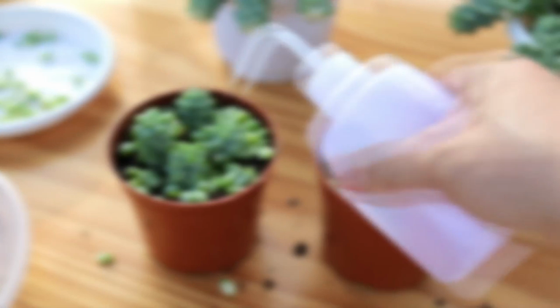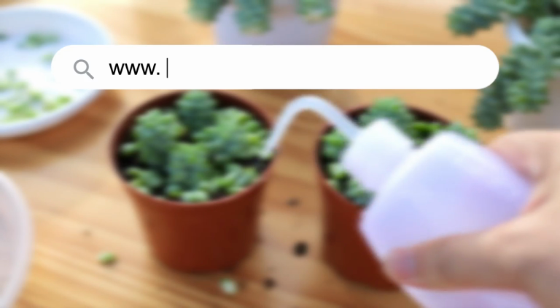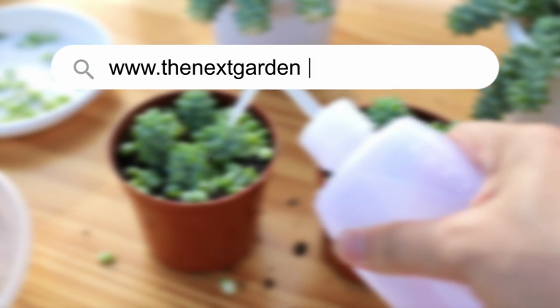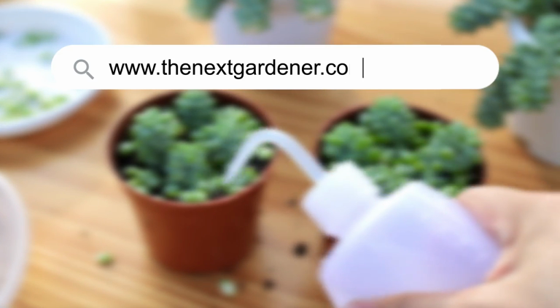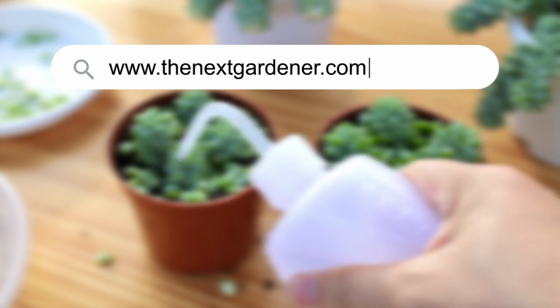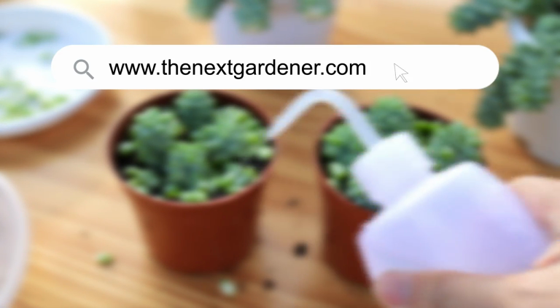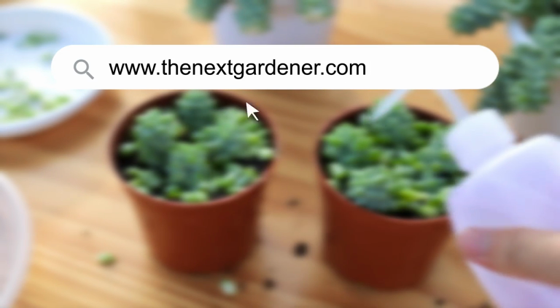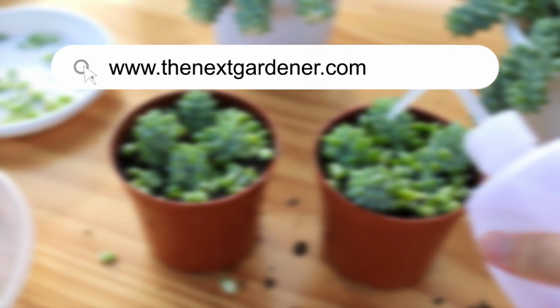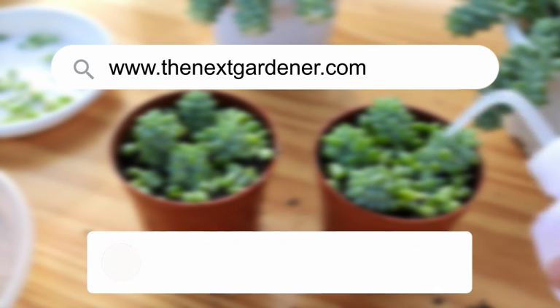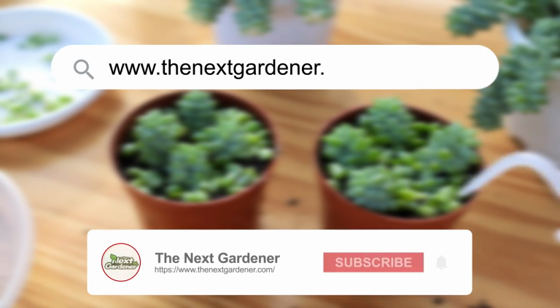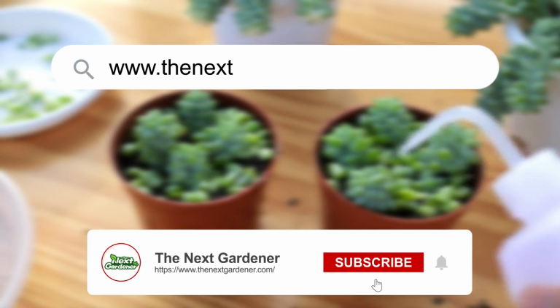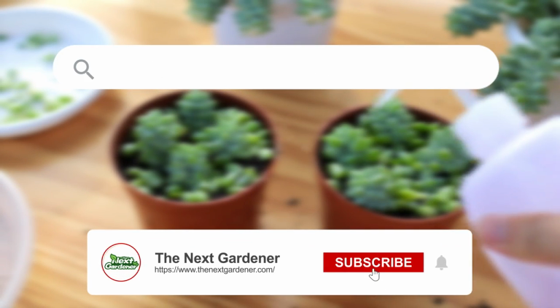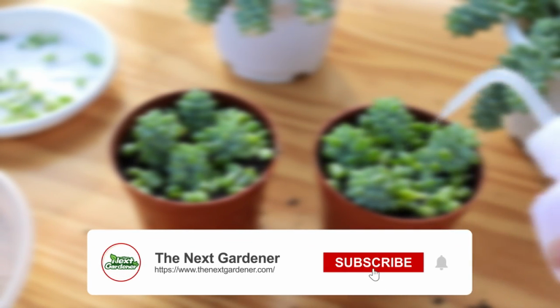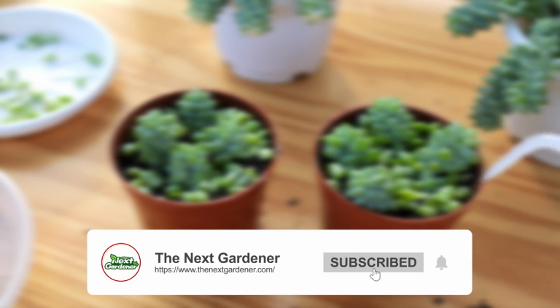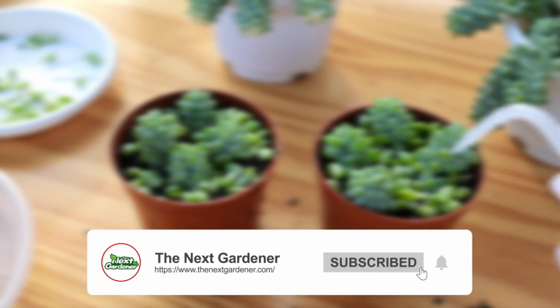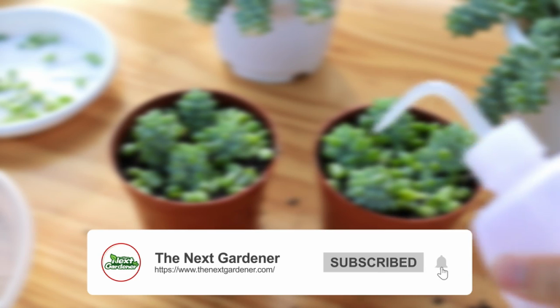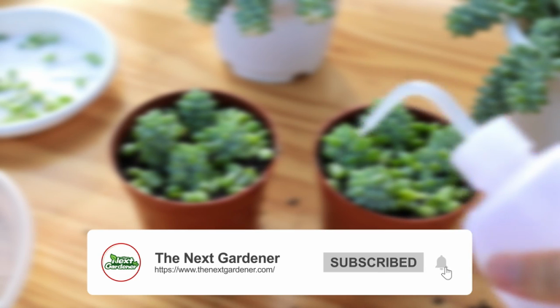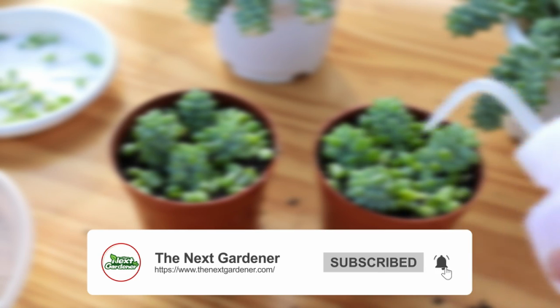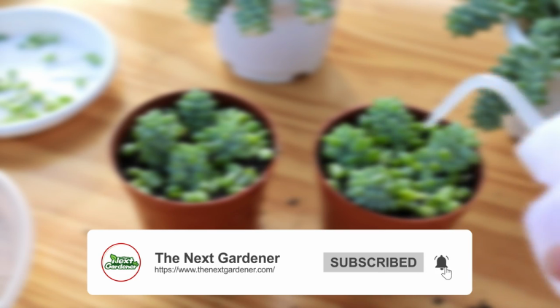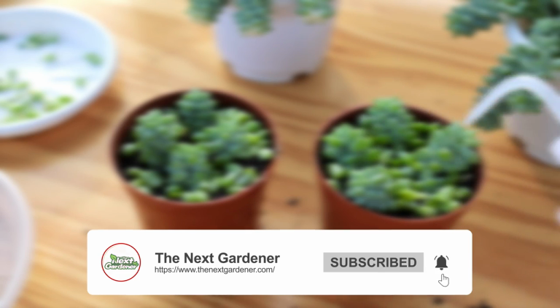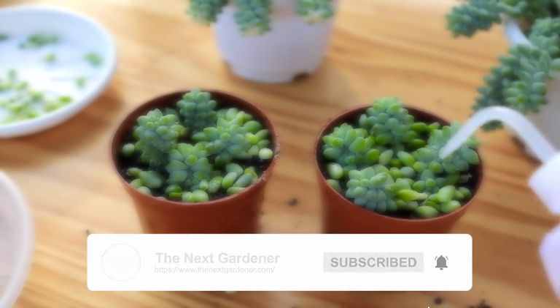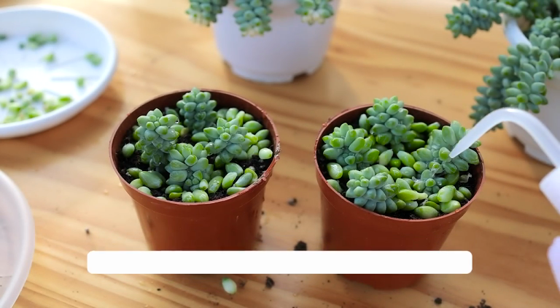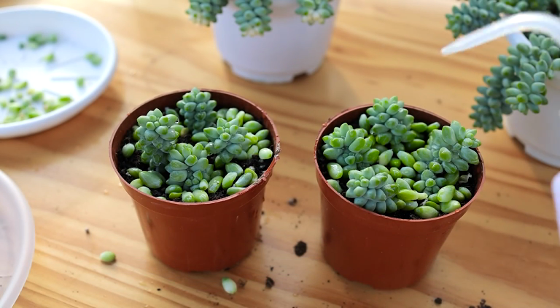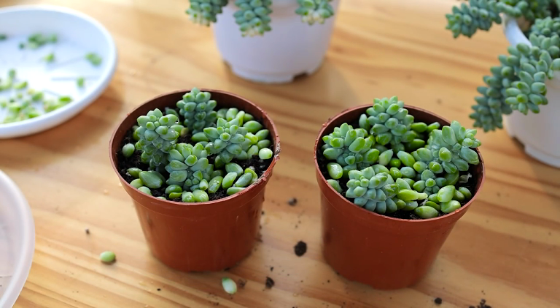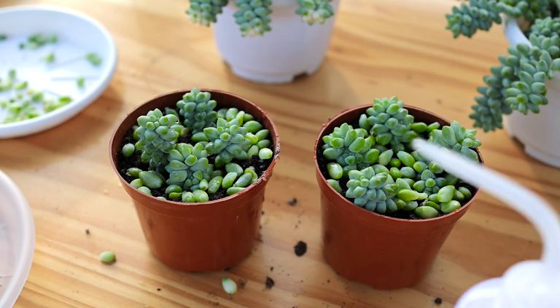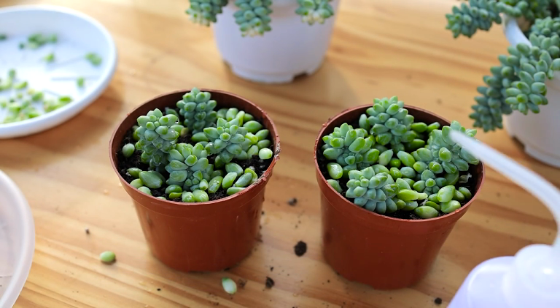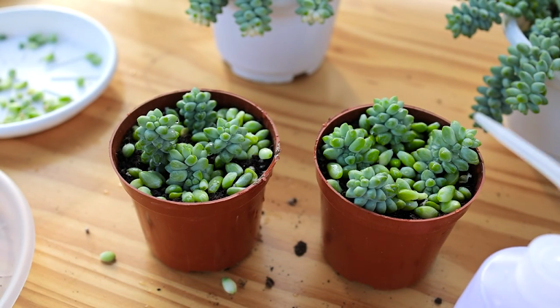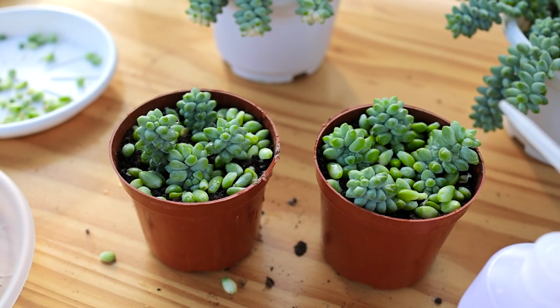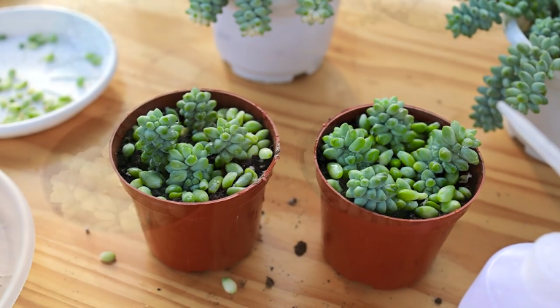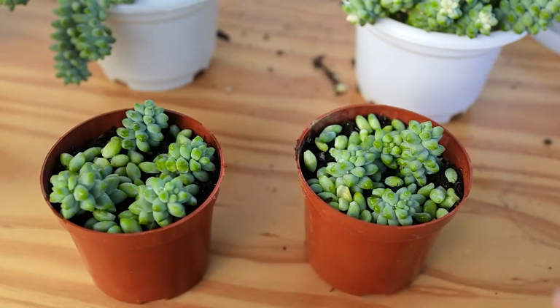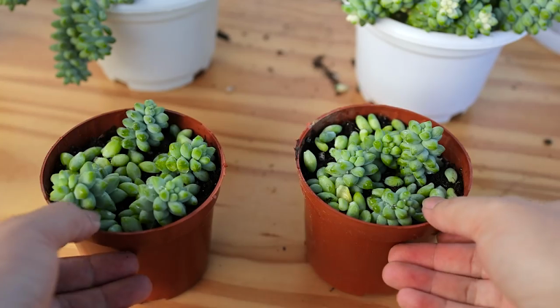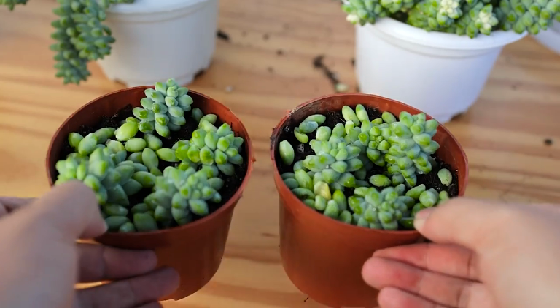That's today's video. All tools we use and burrow's tail are available on our site. Subscribe to our channel to support us. Thank you.